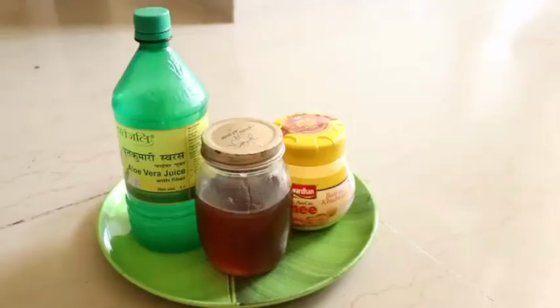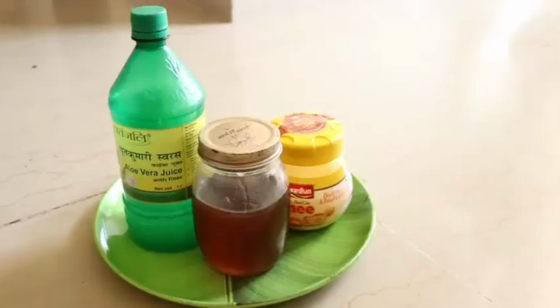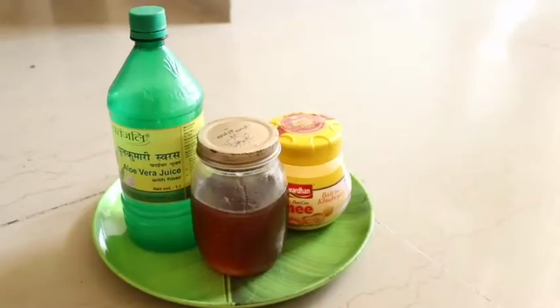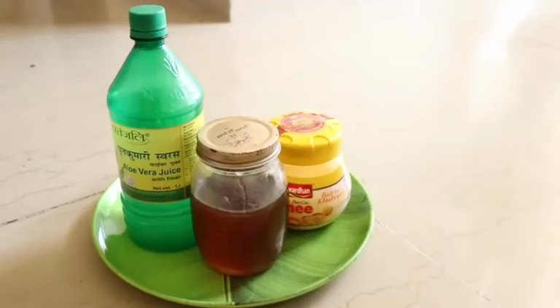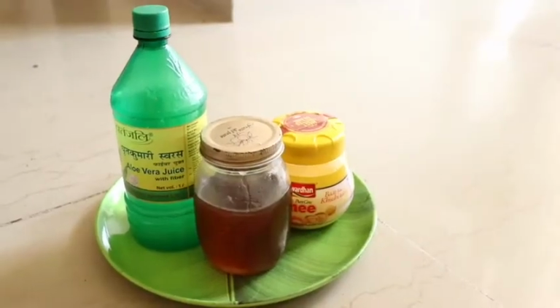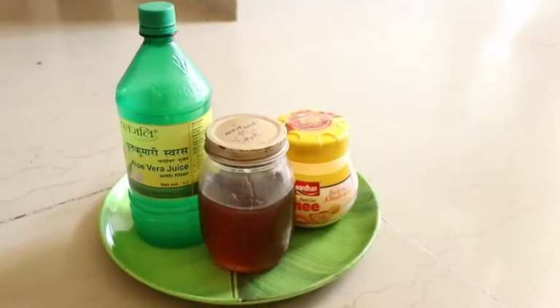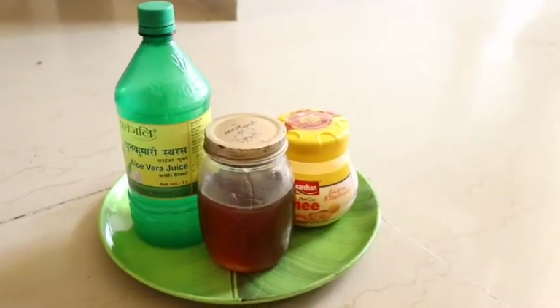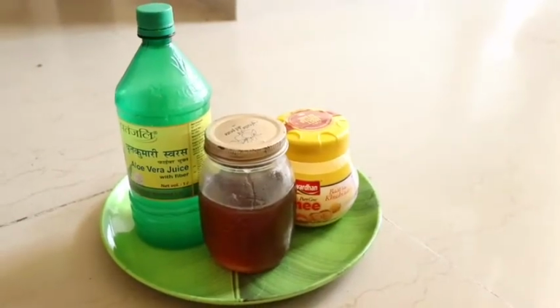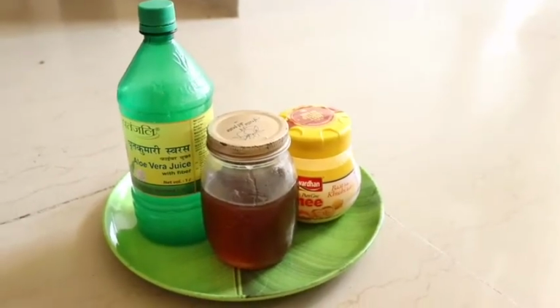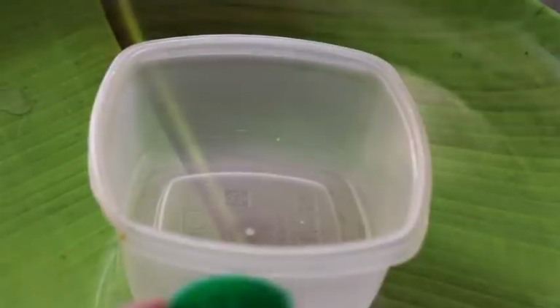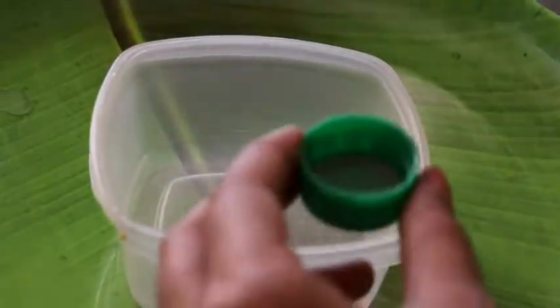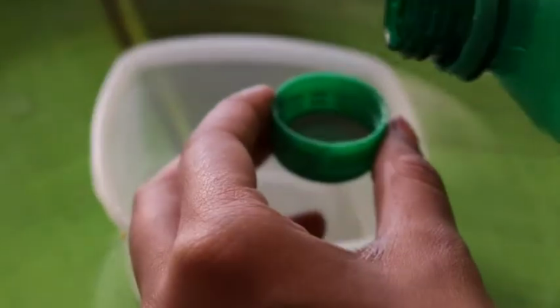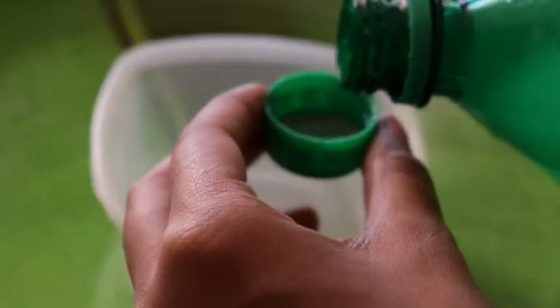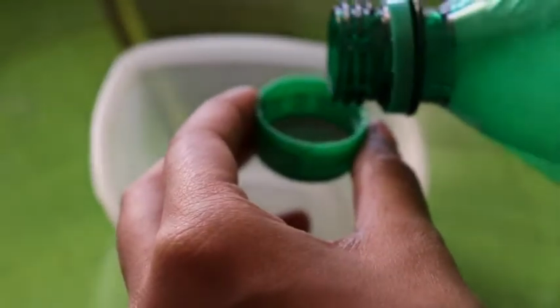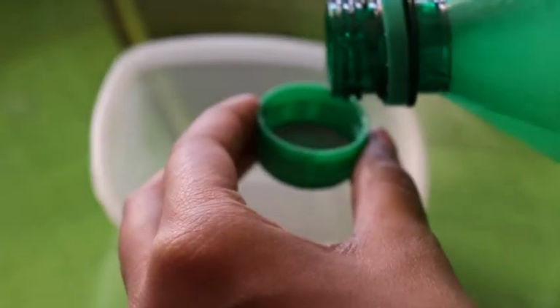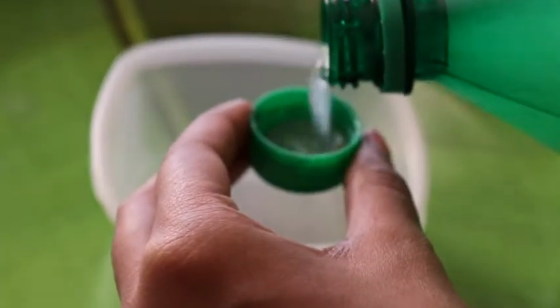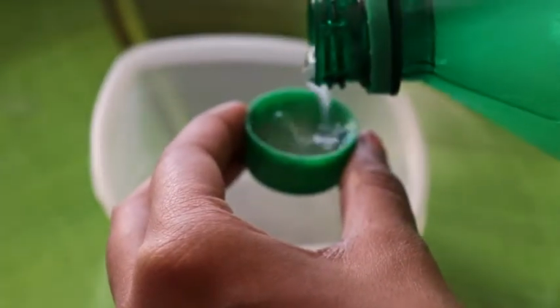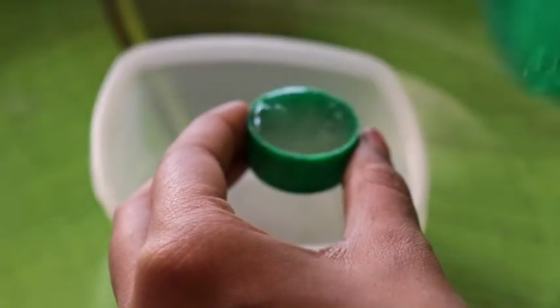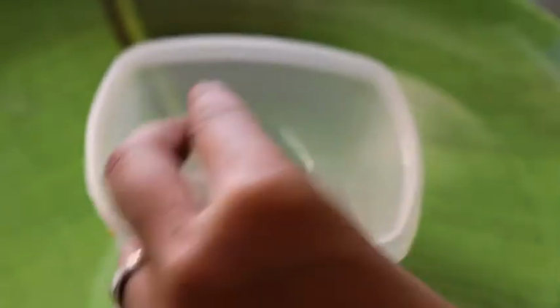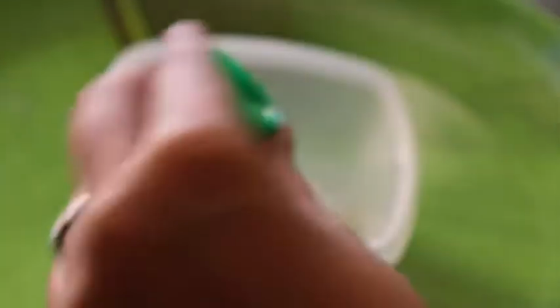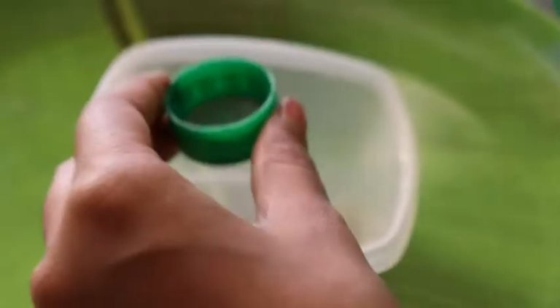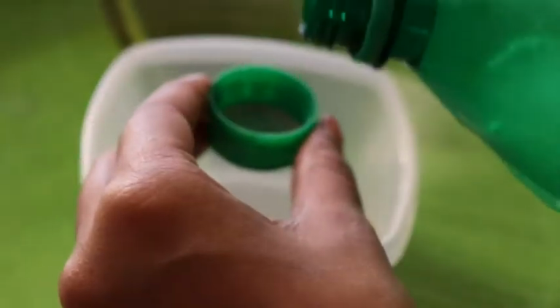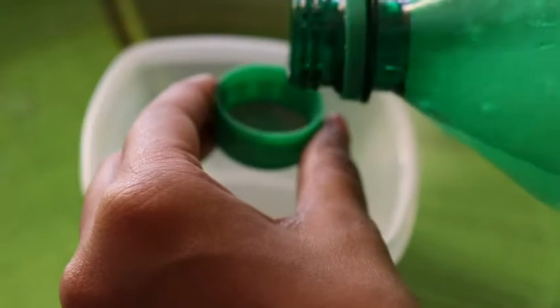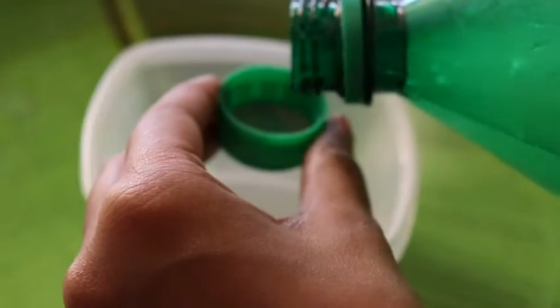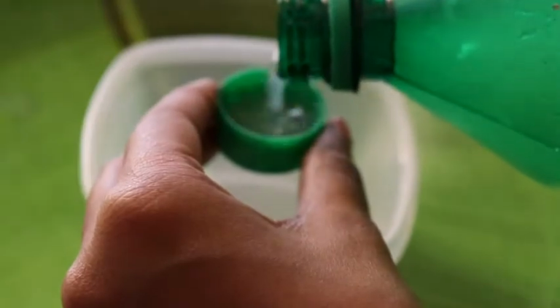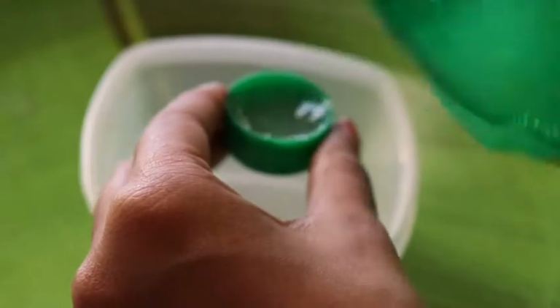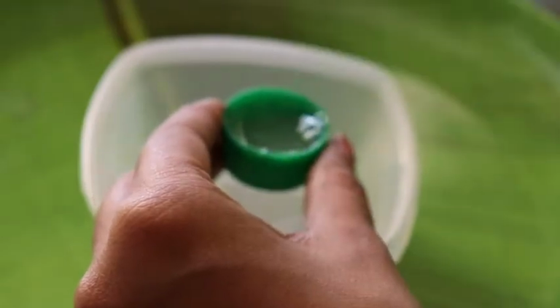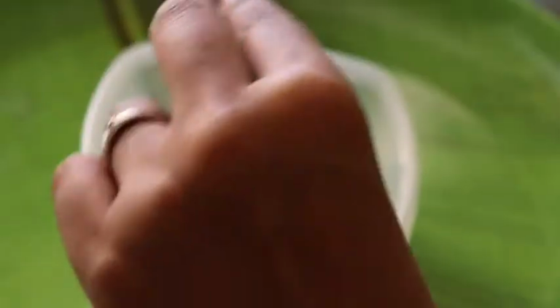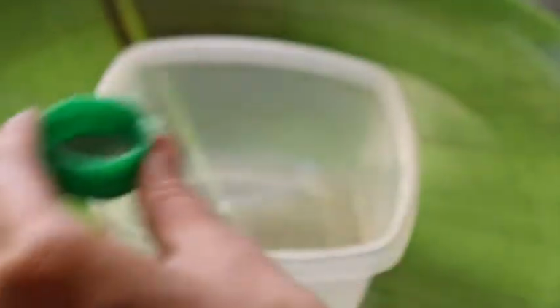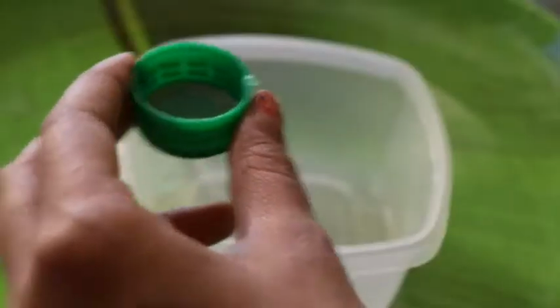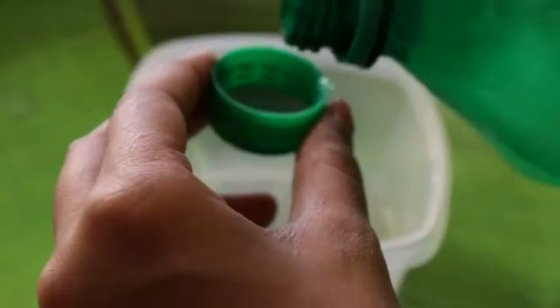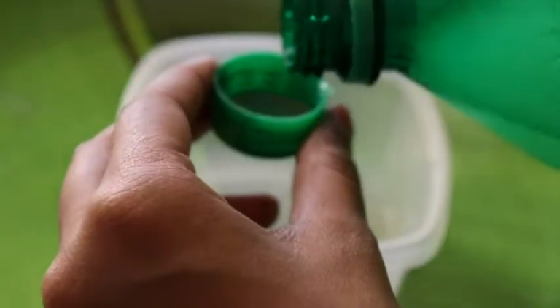For this, you will need aloe vera juice, honey and ghee. You will need 3 caps of aloe vera juice in a container. You will need to add more water if your hair is longer than my hair.